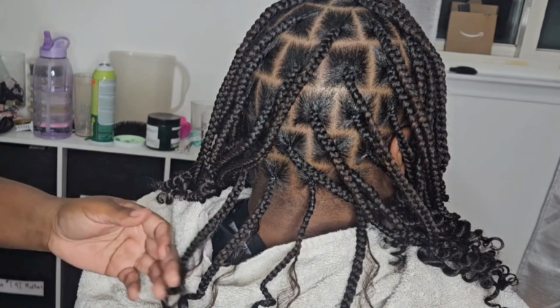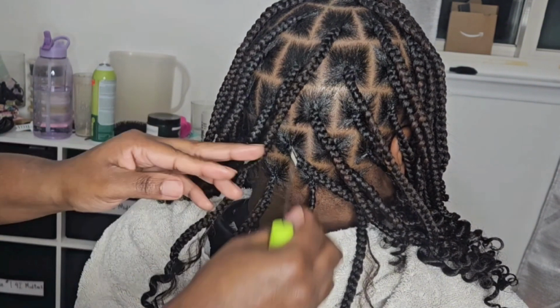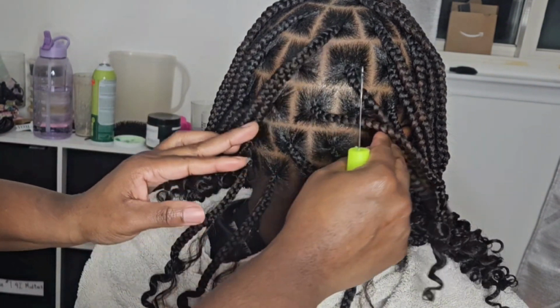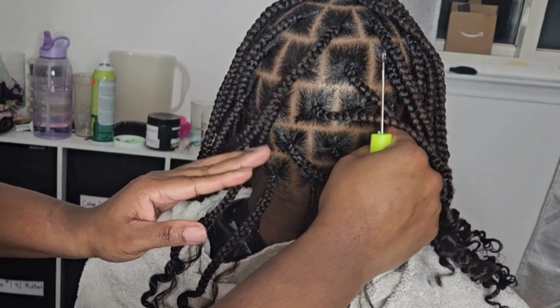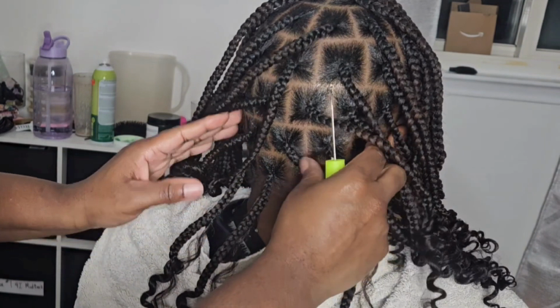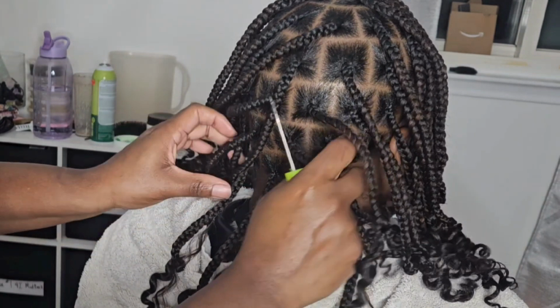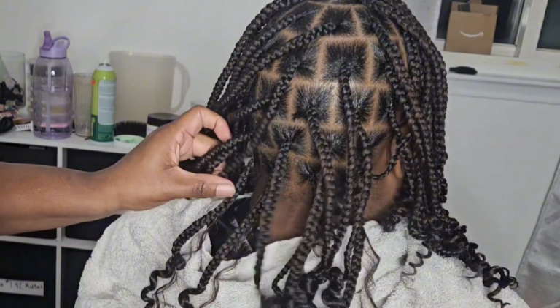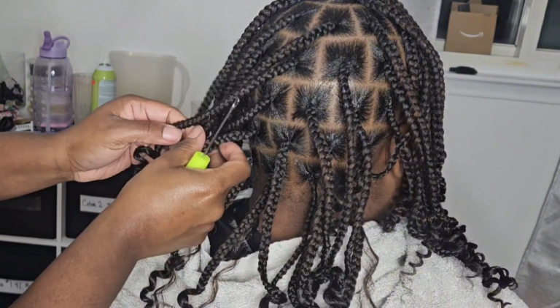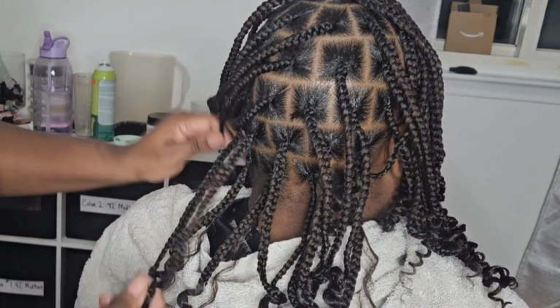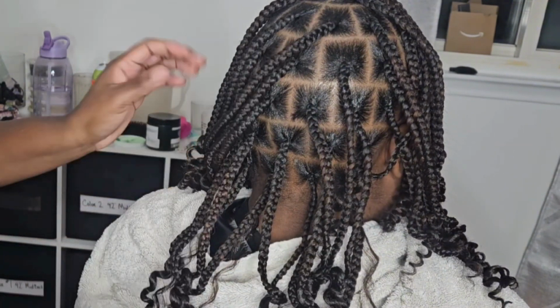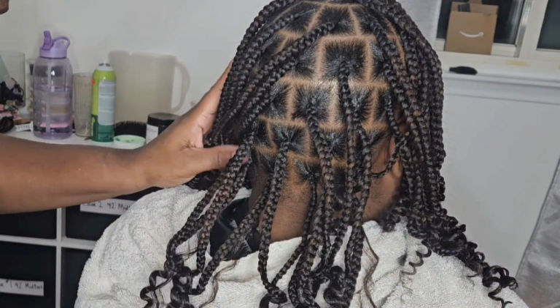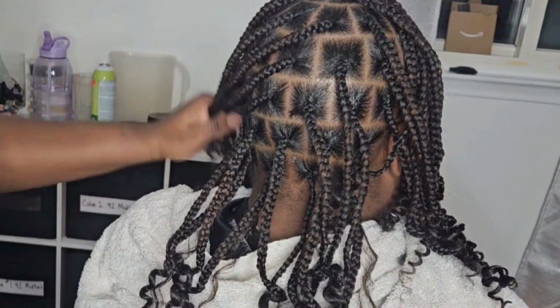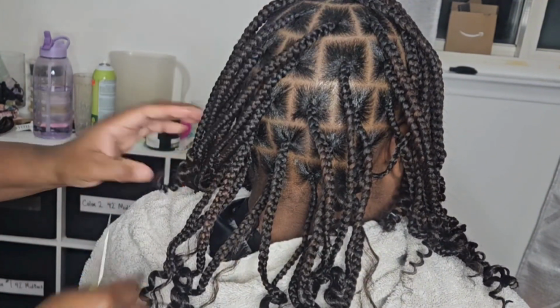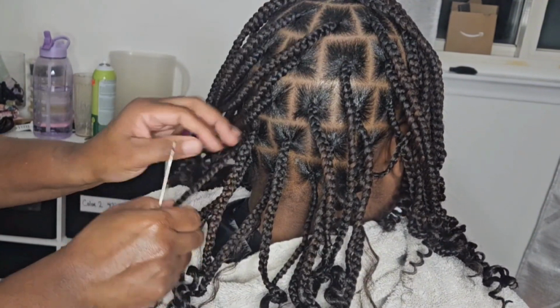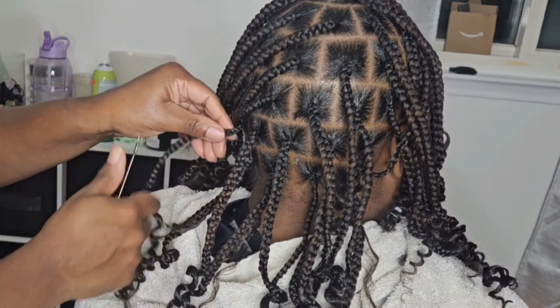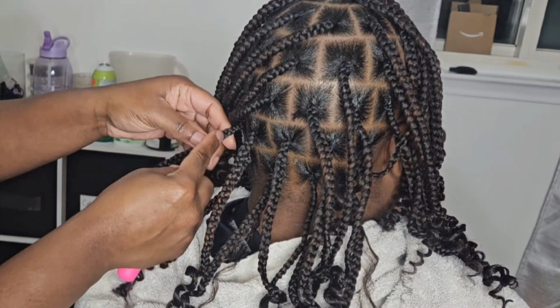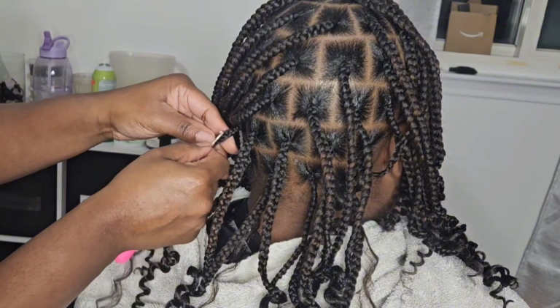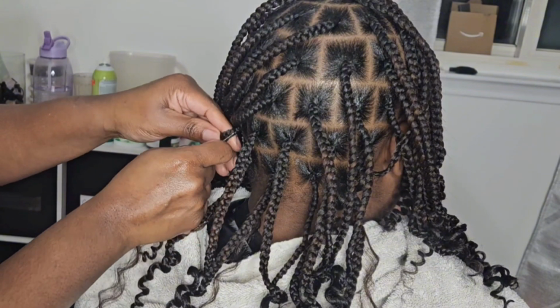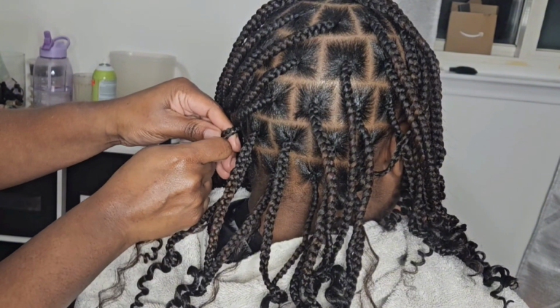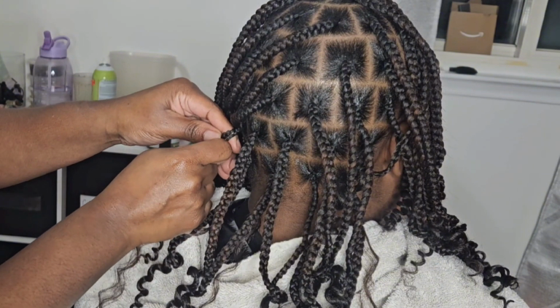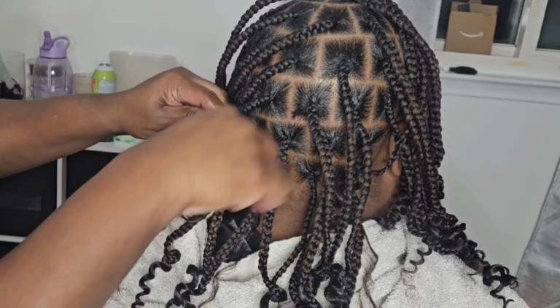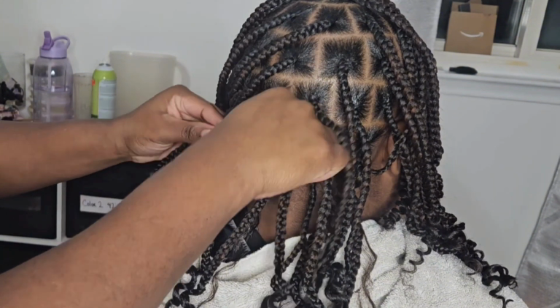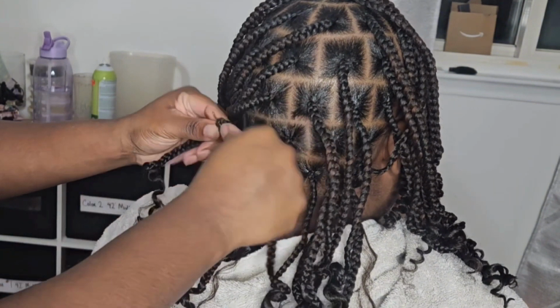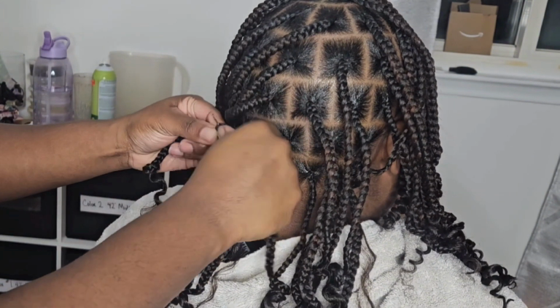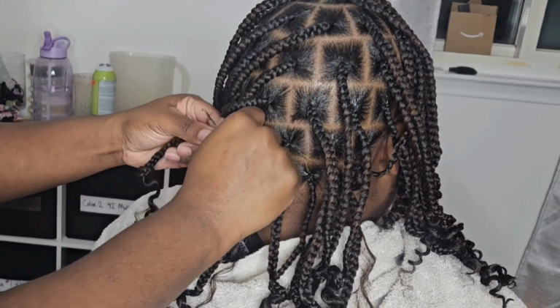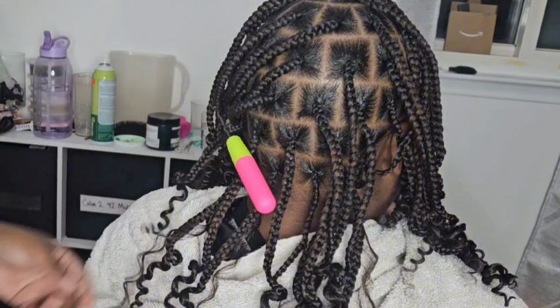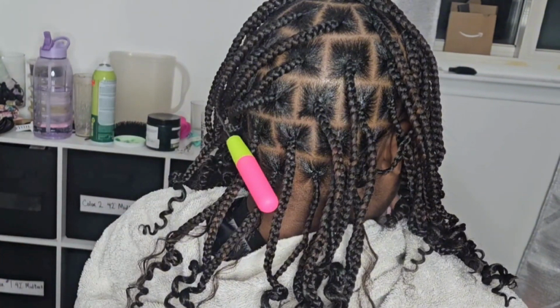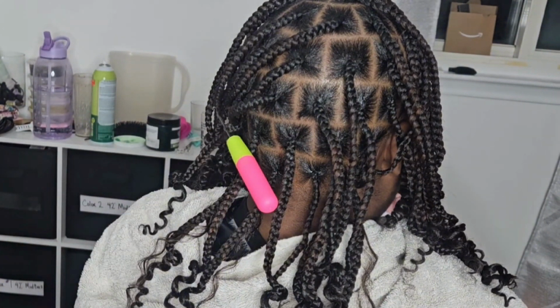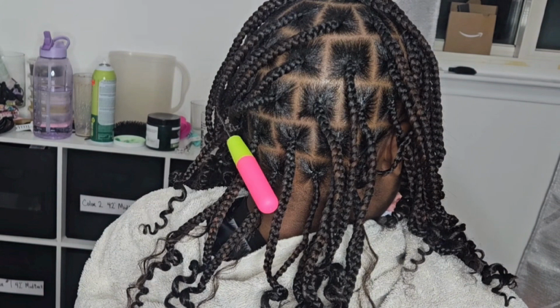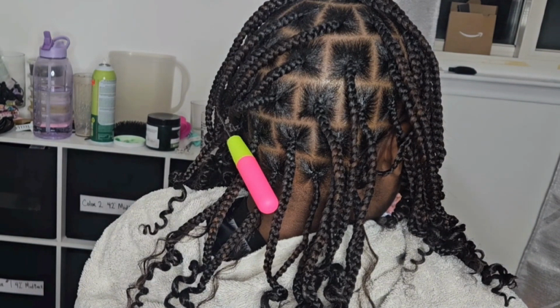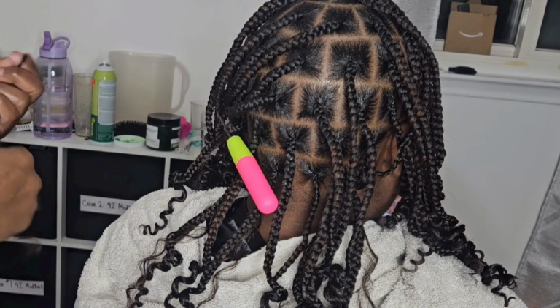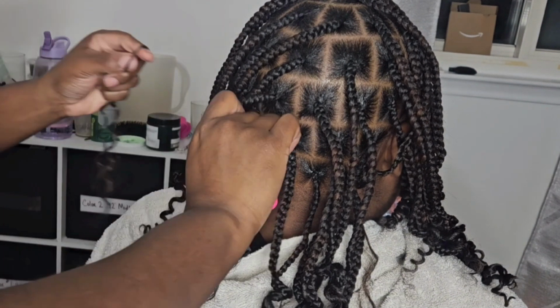I'm pretty much filling every other braid, some heavy and some light. But like I said, make sure you ask your client how full they want their boho look to look.